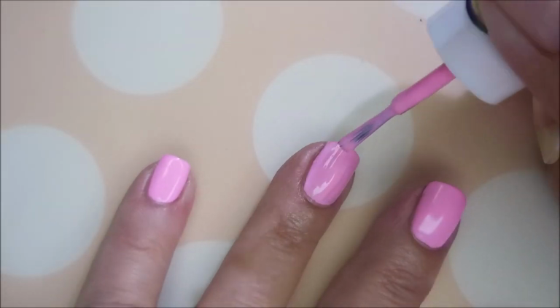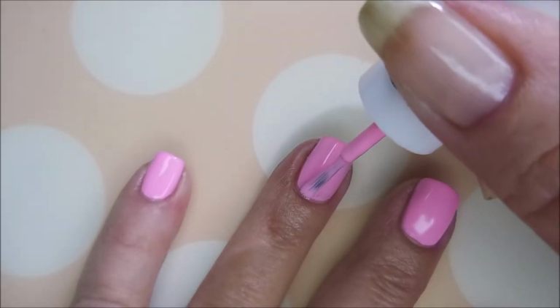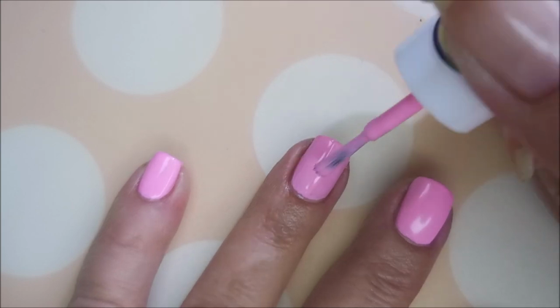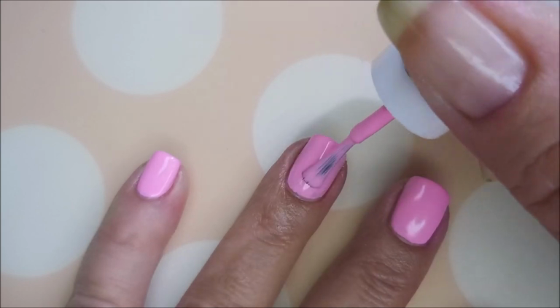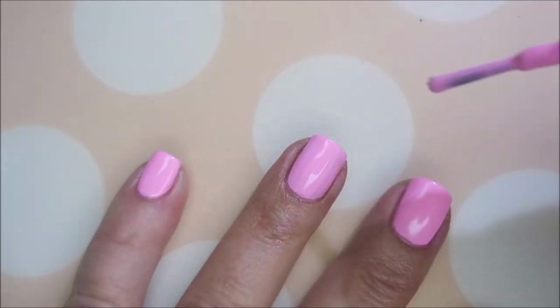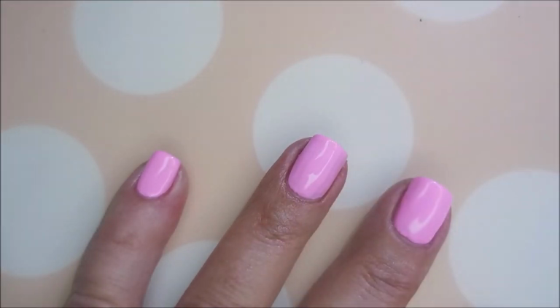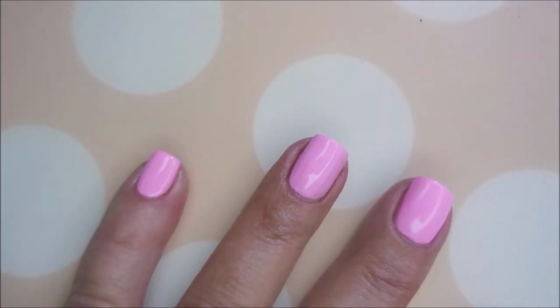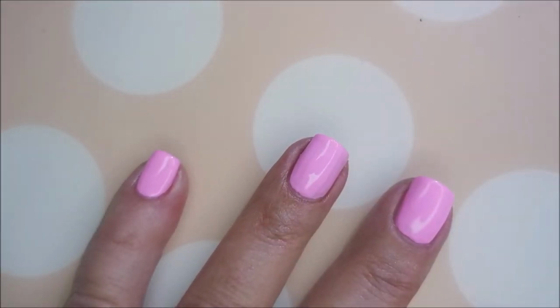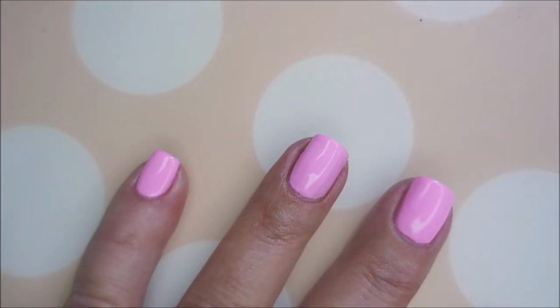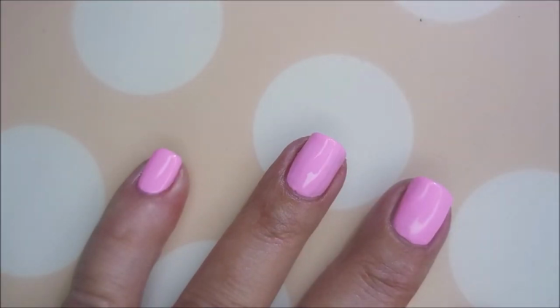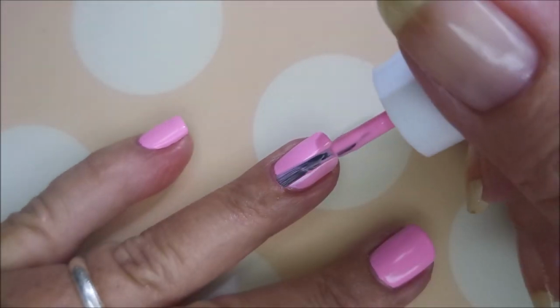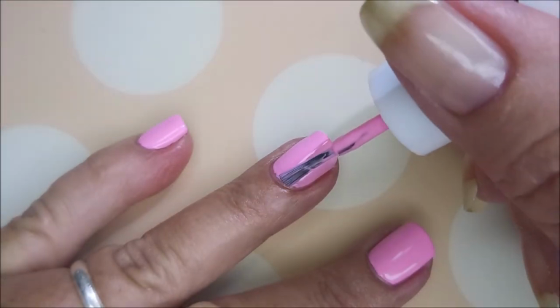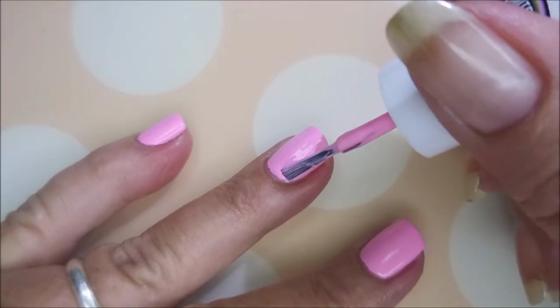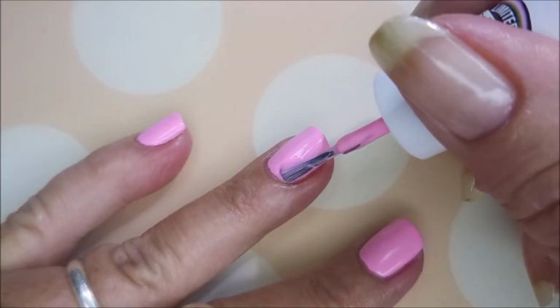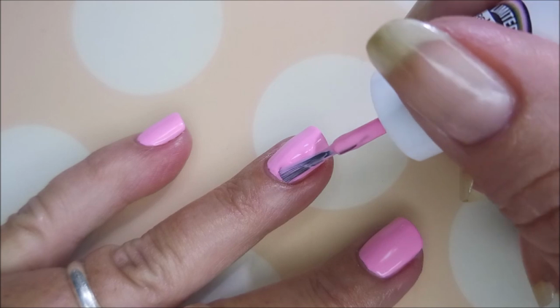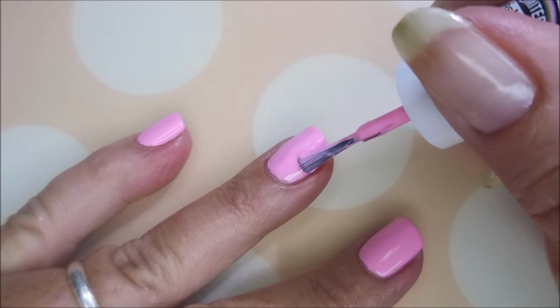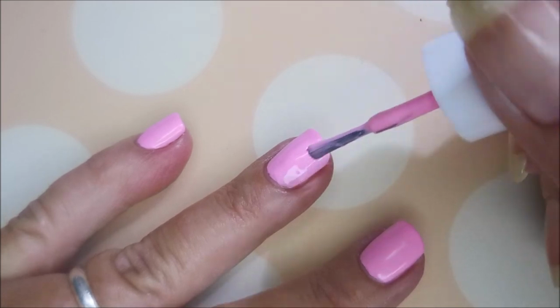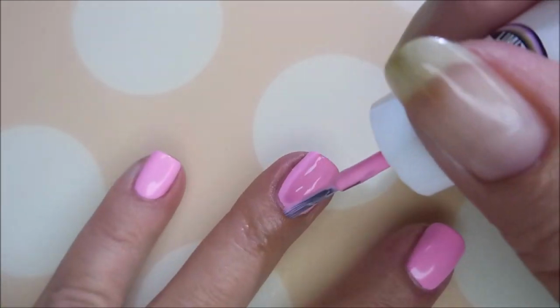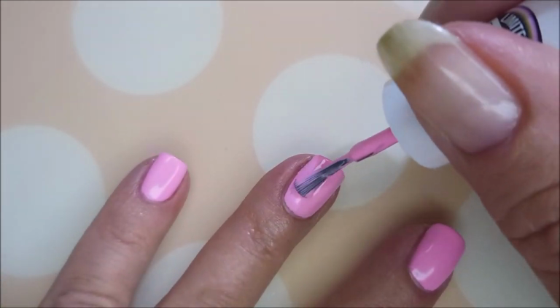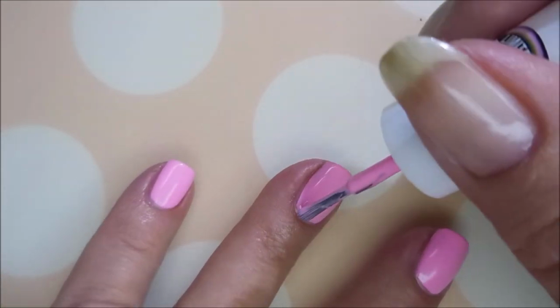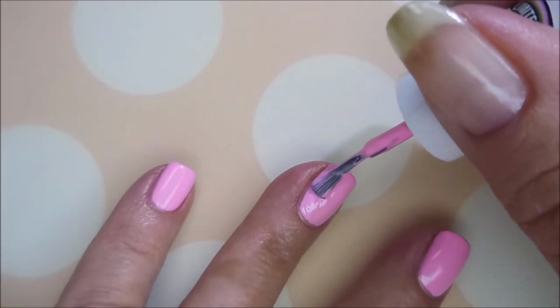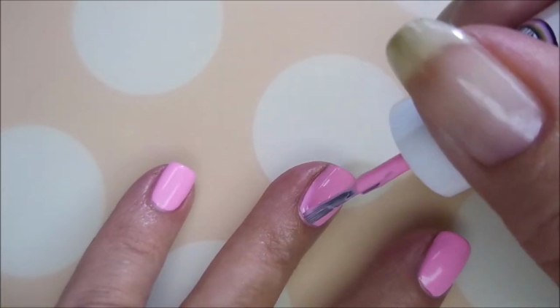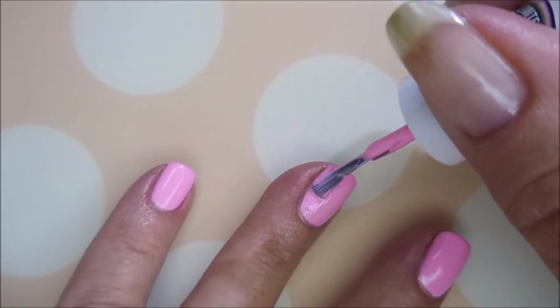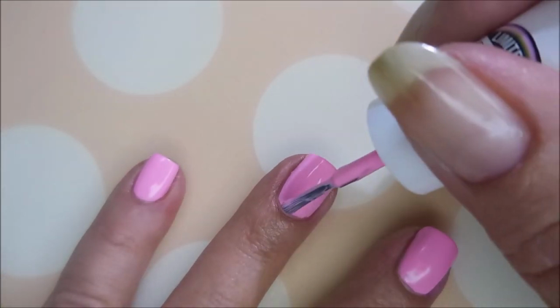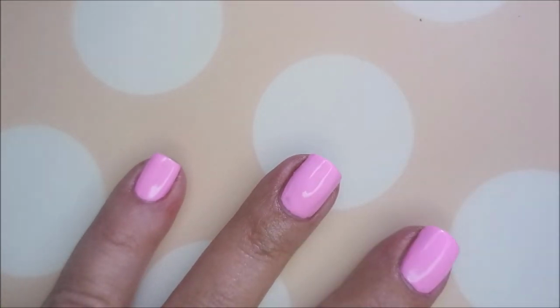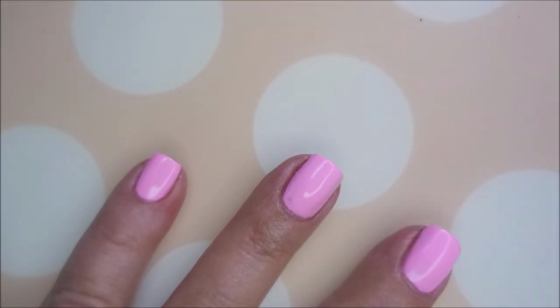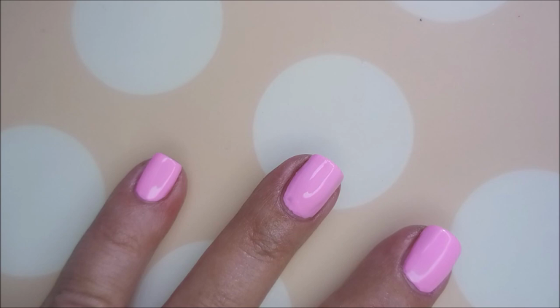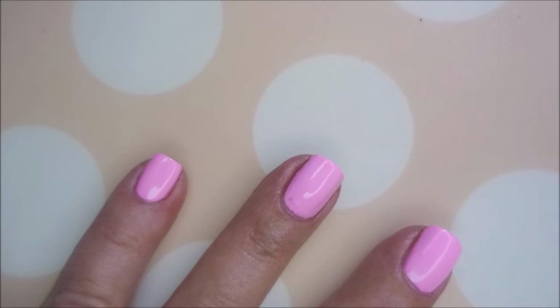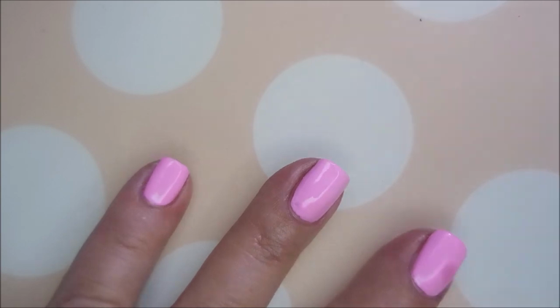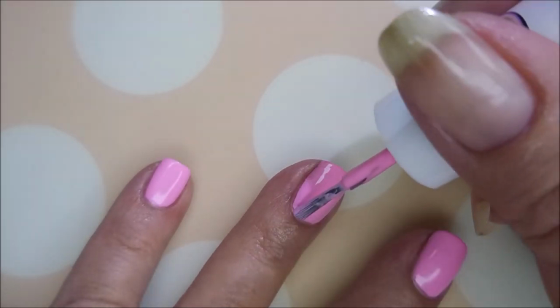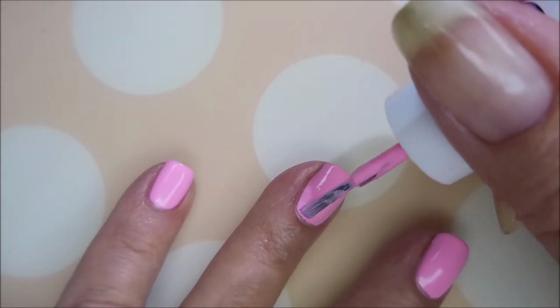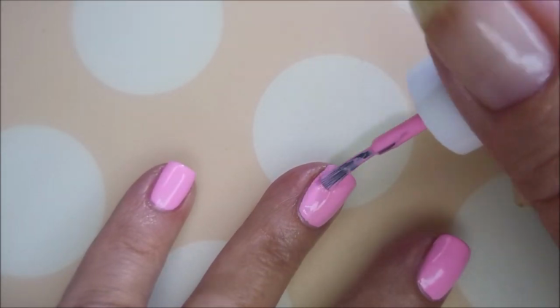So here we go with our second coat of Besties. This is a beautiful polish on the nail. It's like a bleached neon or a bubble gum. It's just gorgeous.